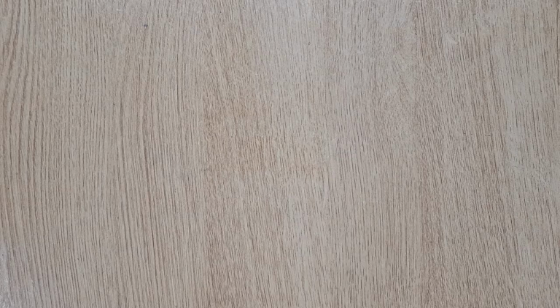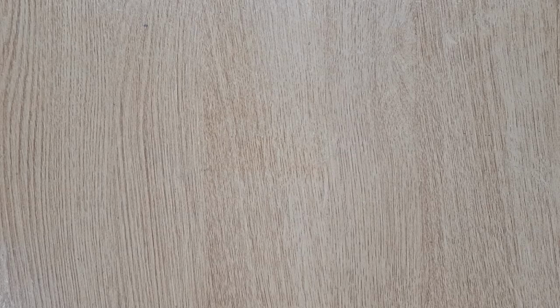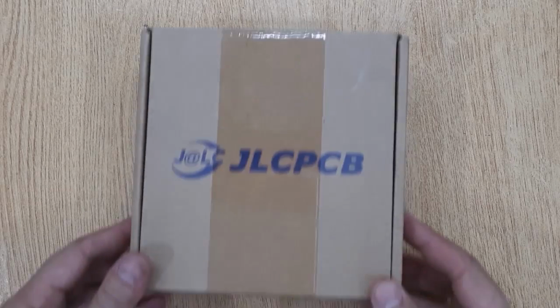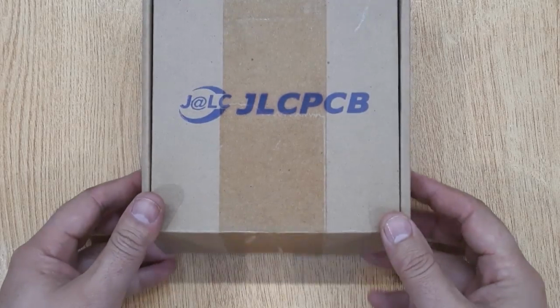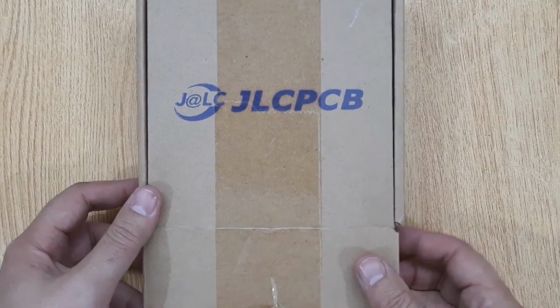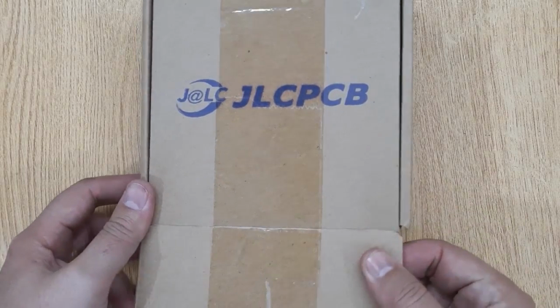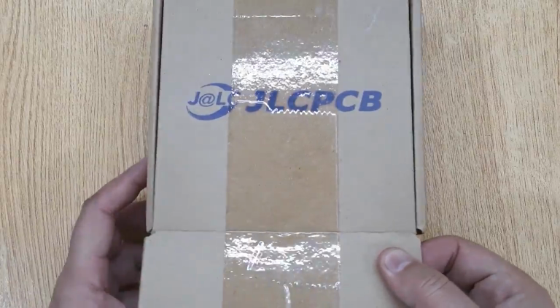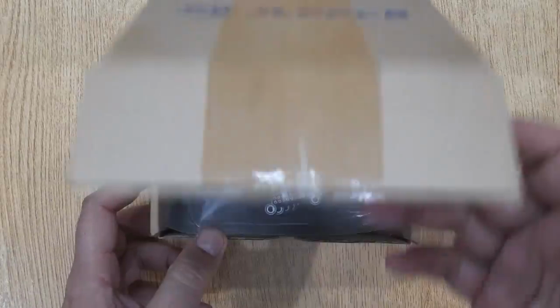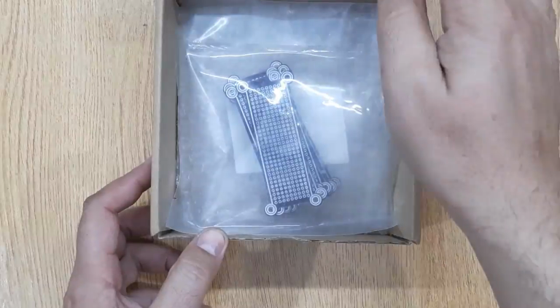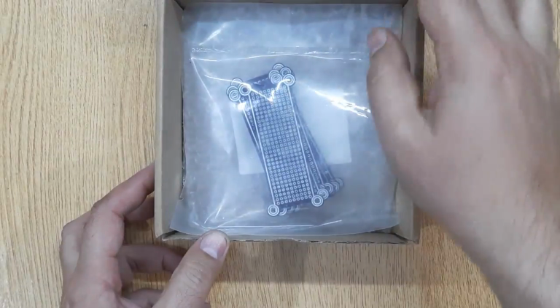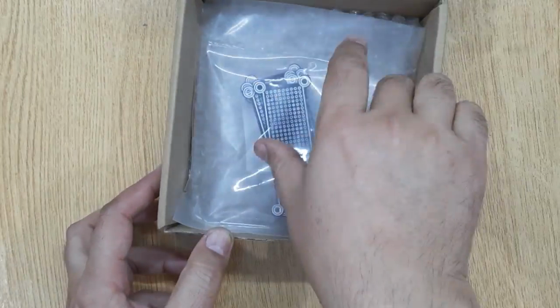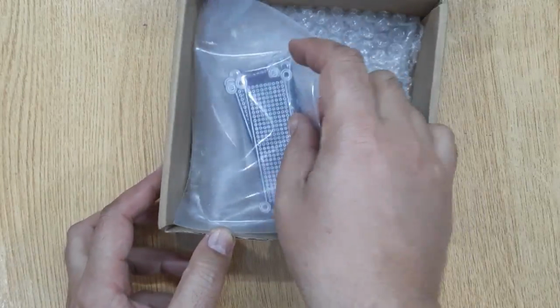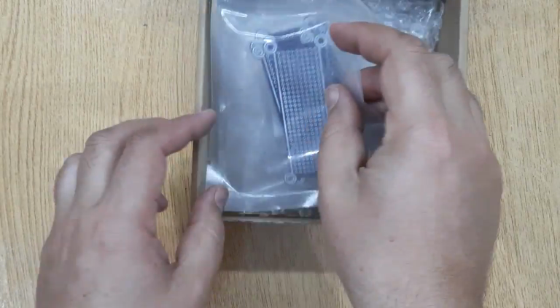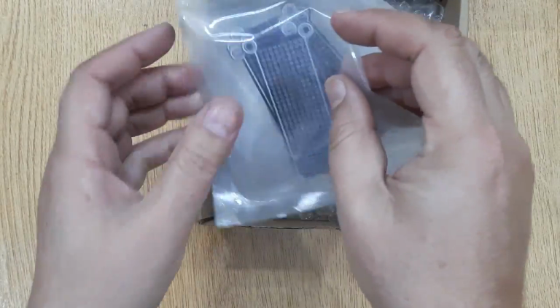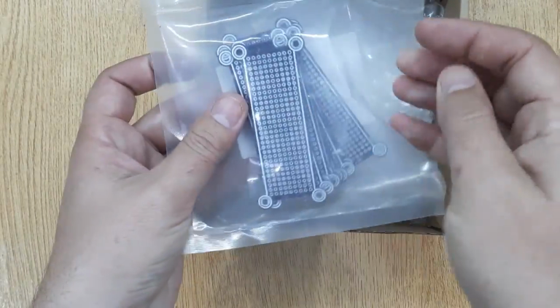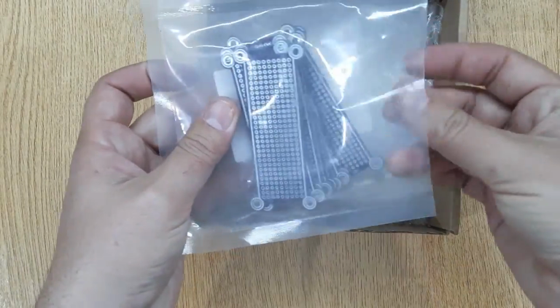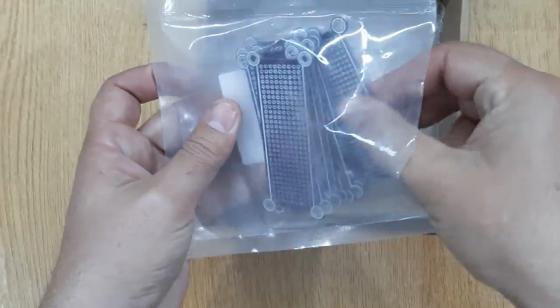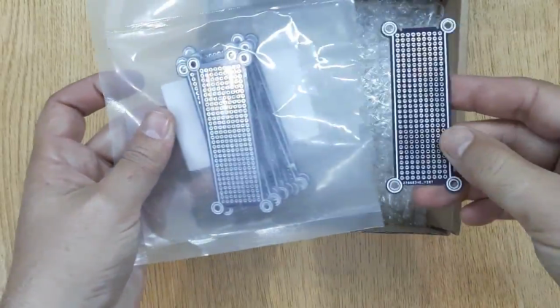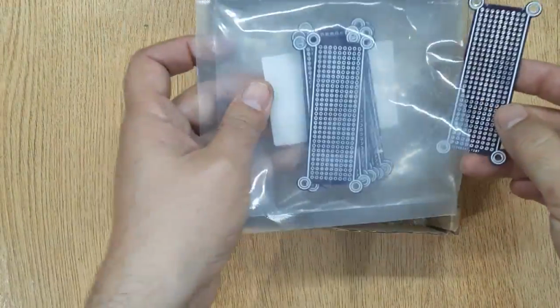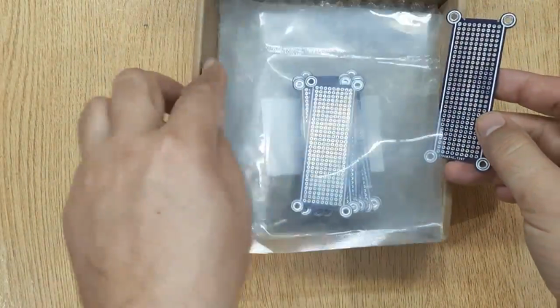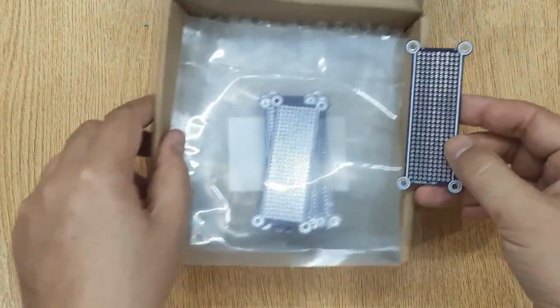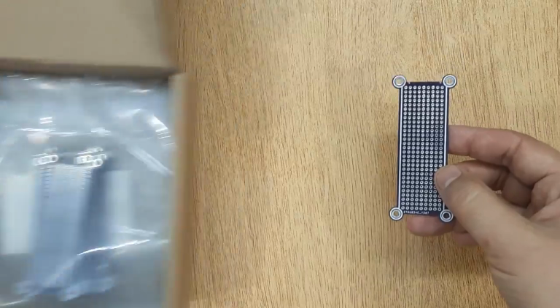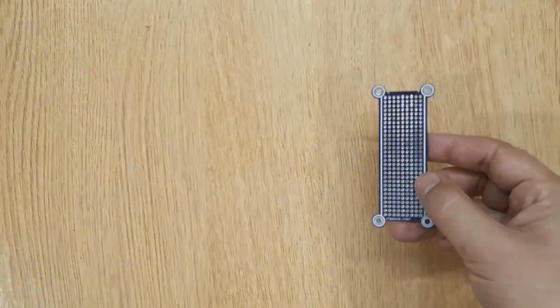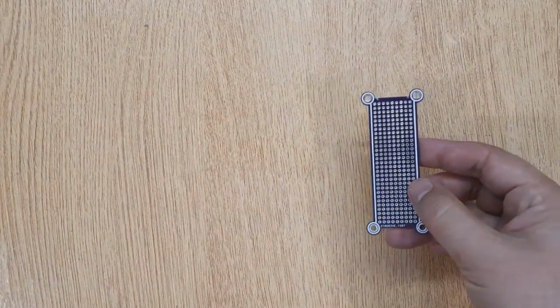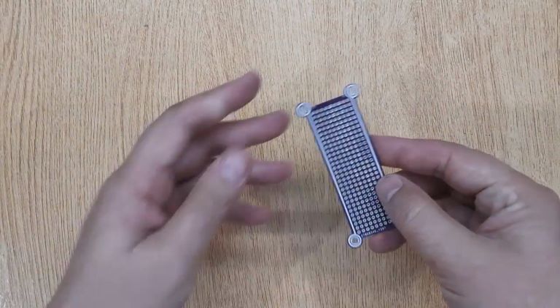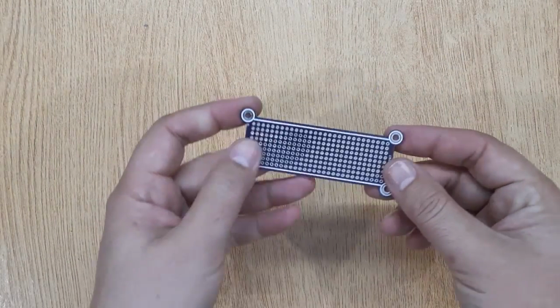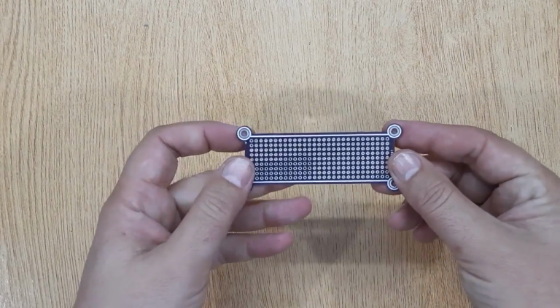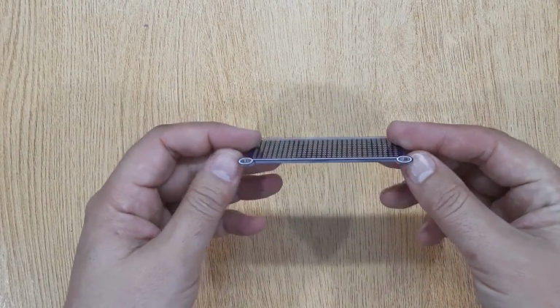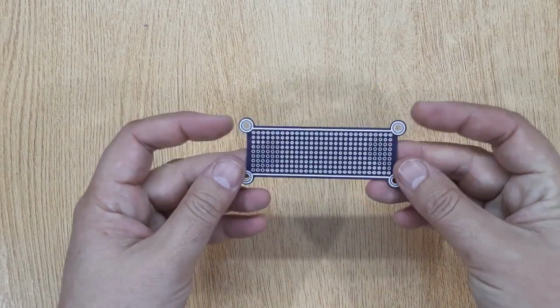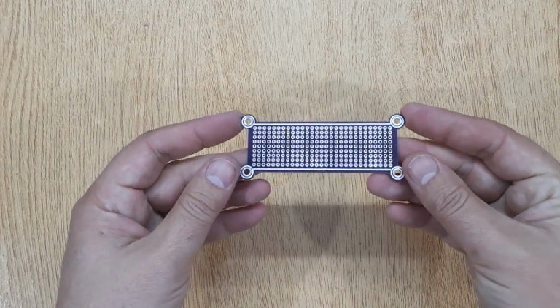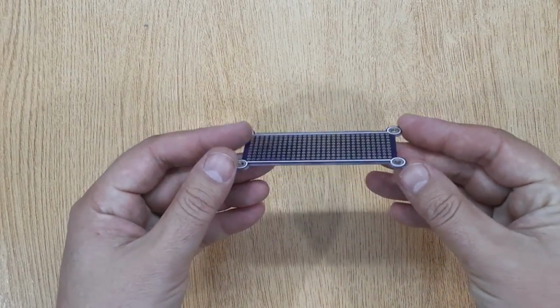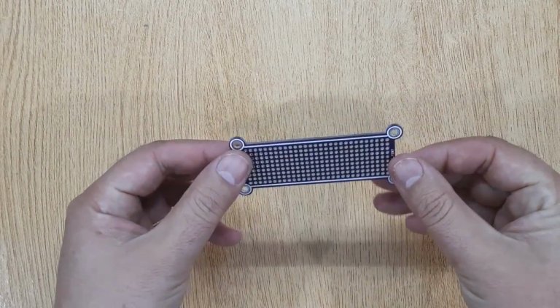The next thing you will need is a small piece of PCB. I have ordered these PCBs from JLCPCB.com. If you are also interested, I will show you the complete ordering process at the end of this video.